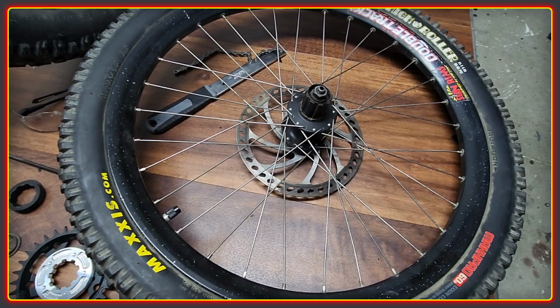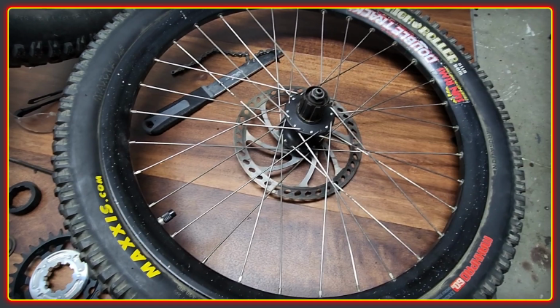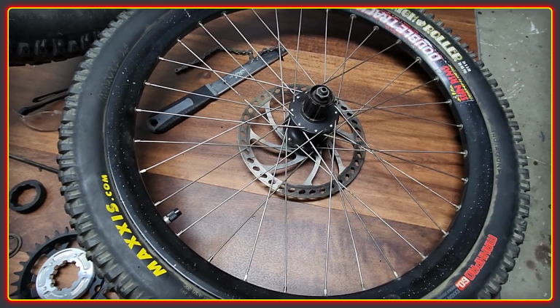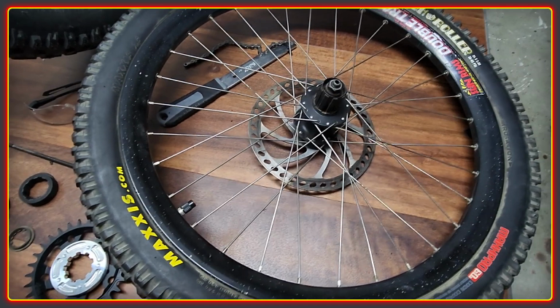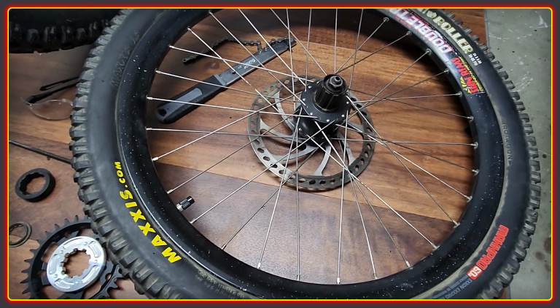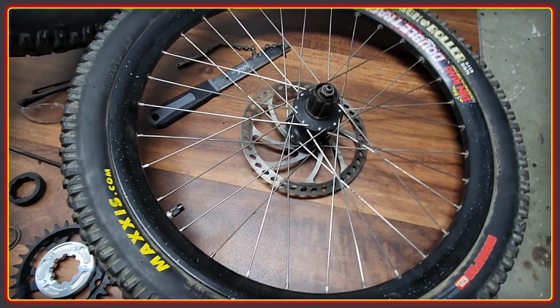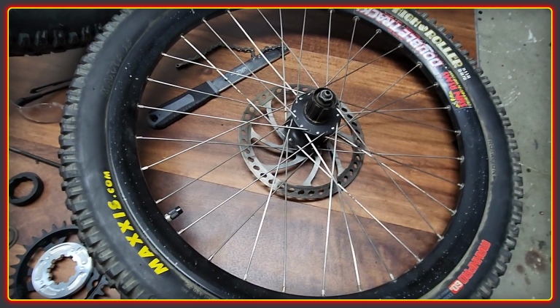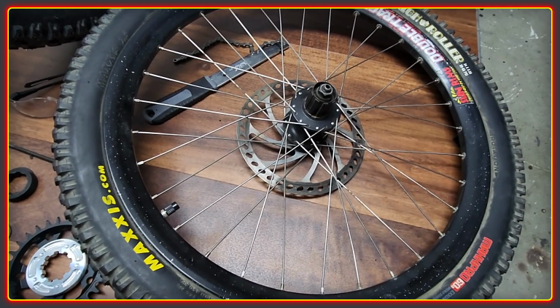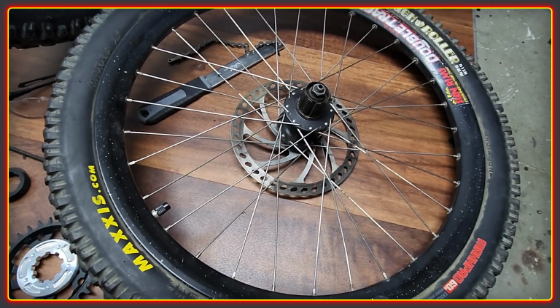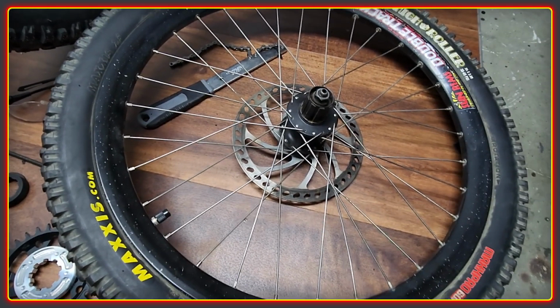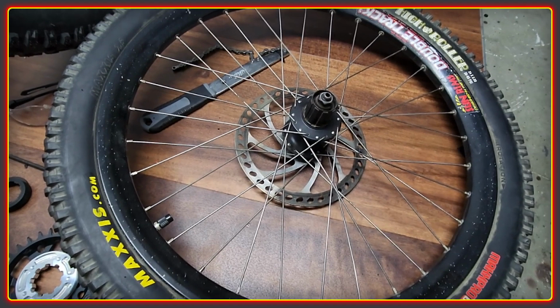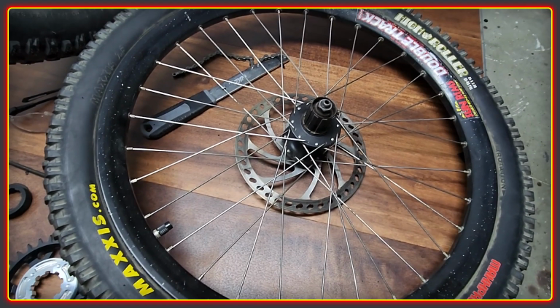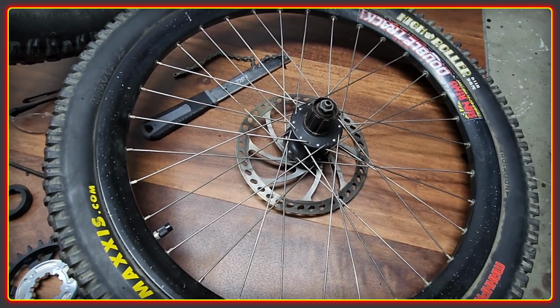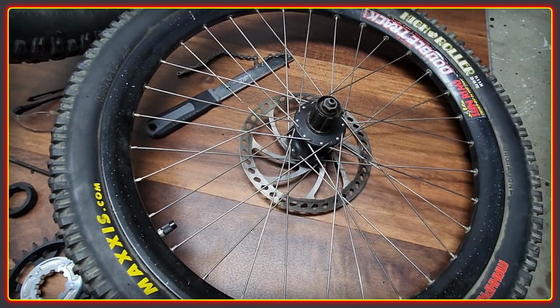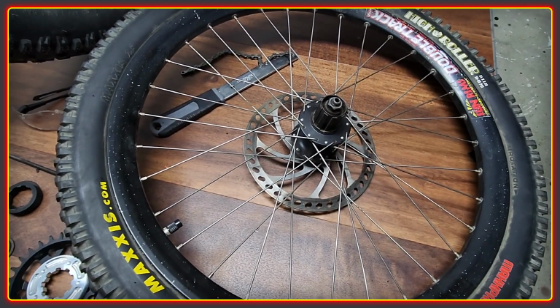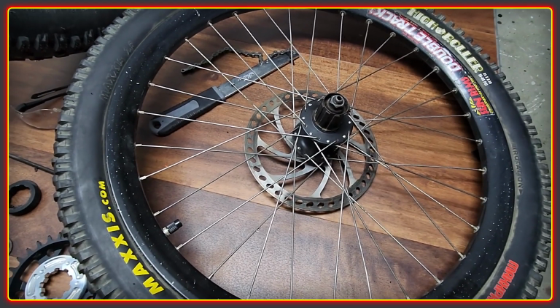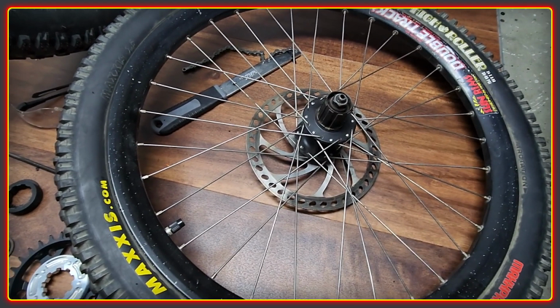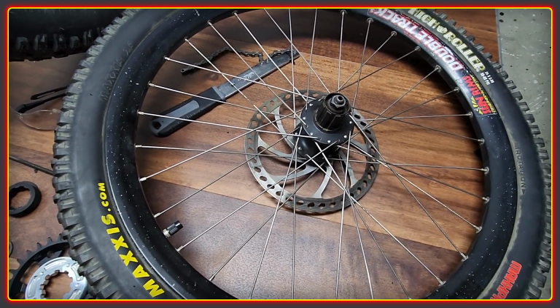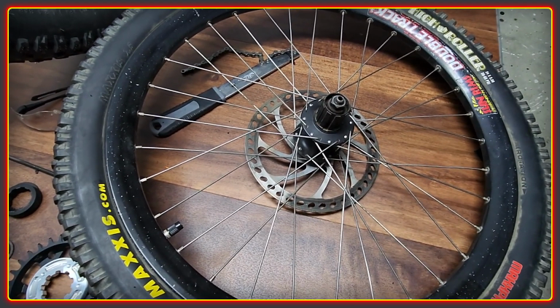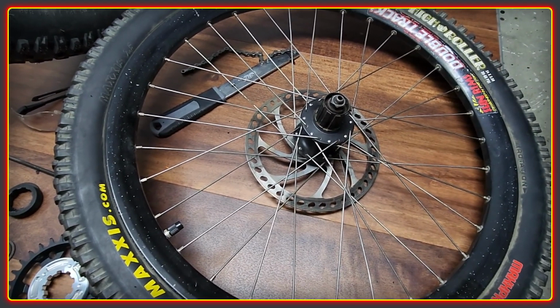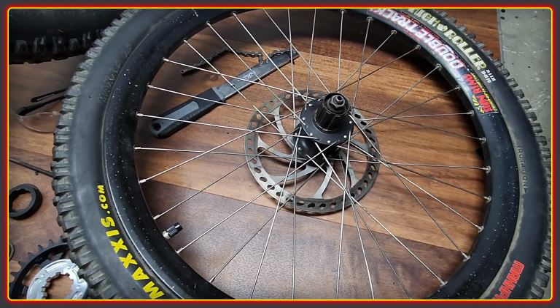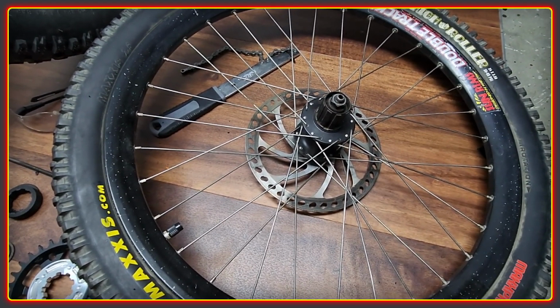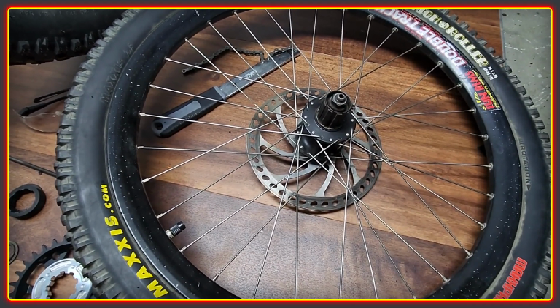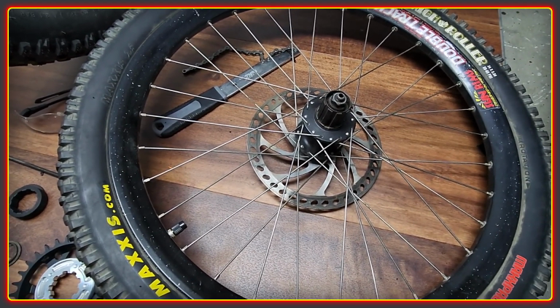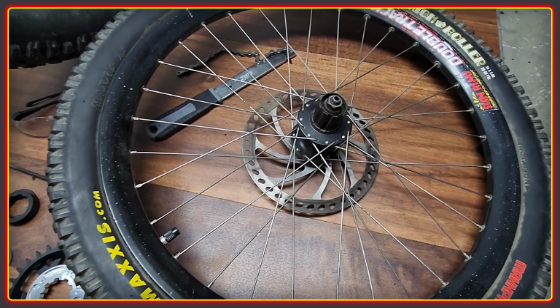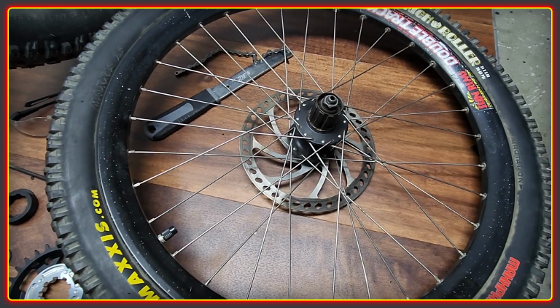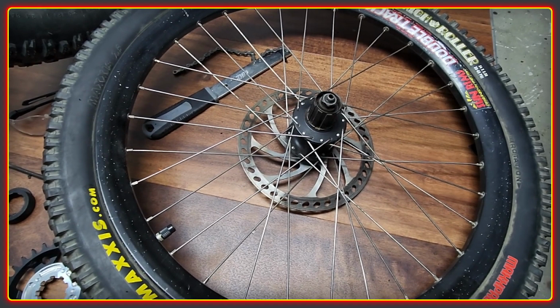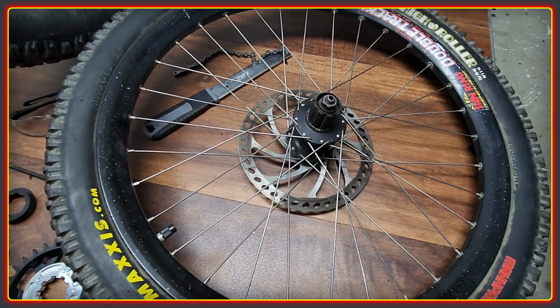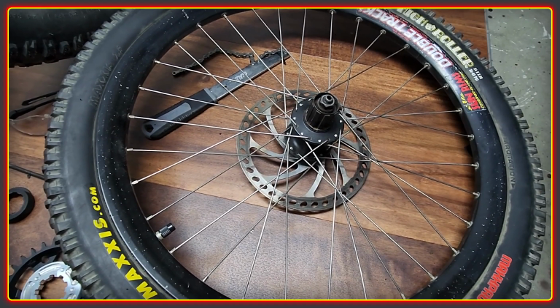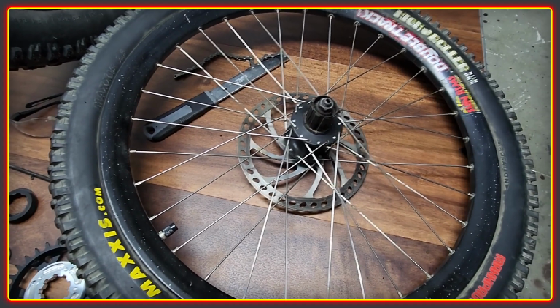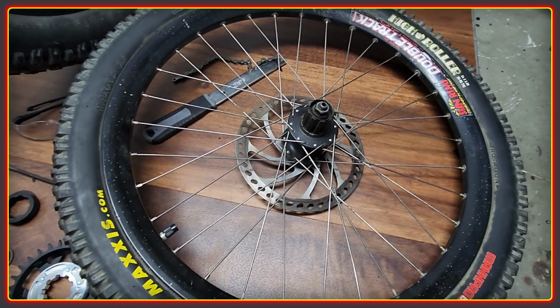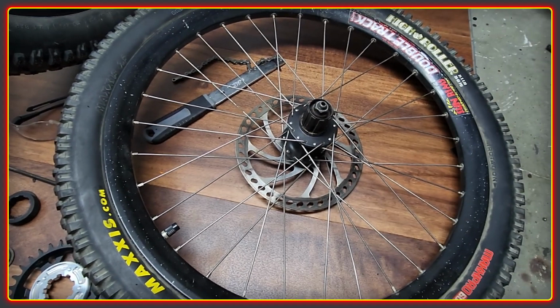Welcome to the High Voltage Light Electric Vehicle Channel. This week, for a mid-week video, a quick update on the Specialized Big Hit BBS HD build we're doing.